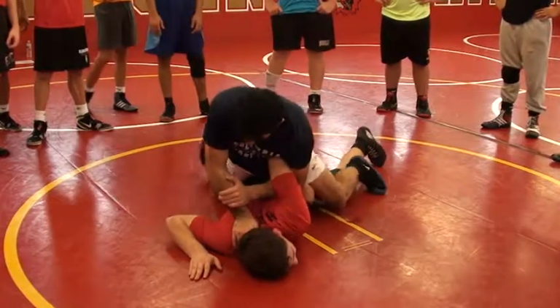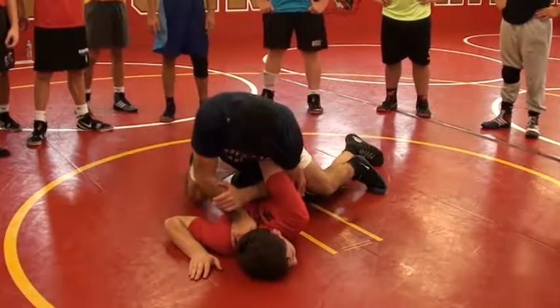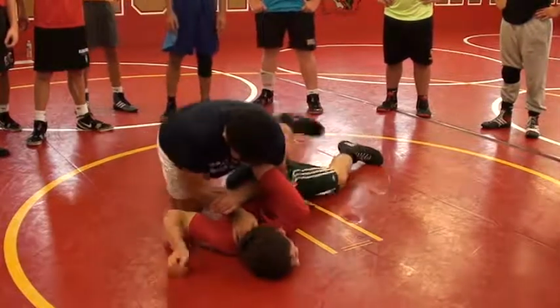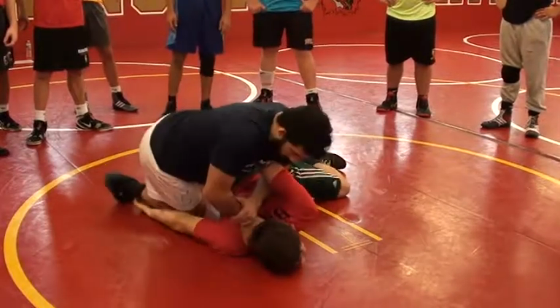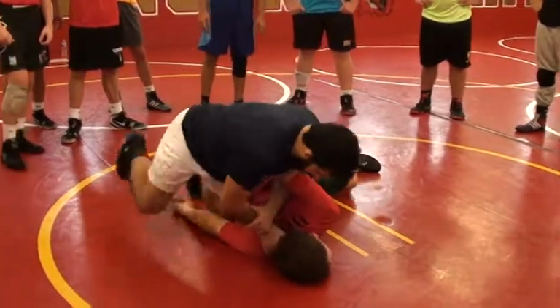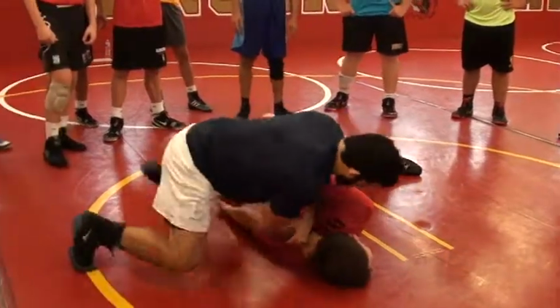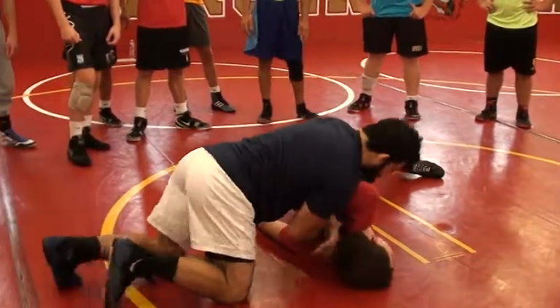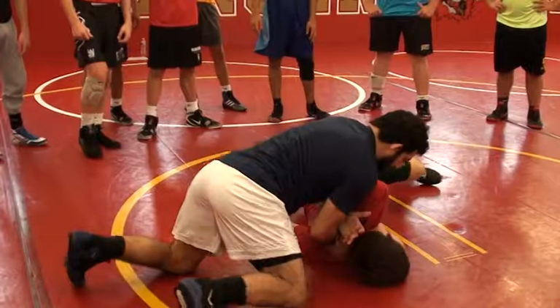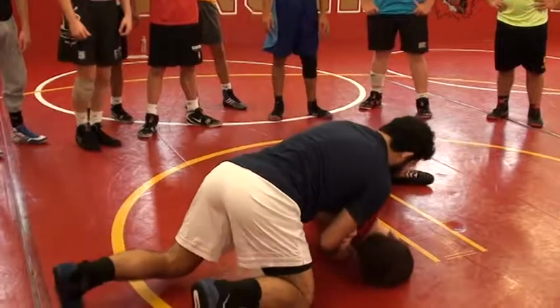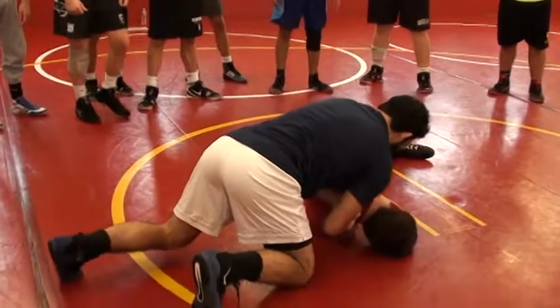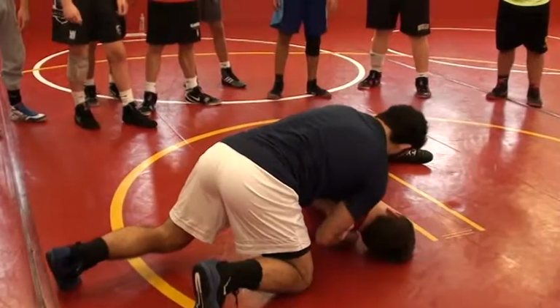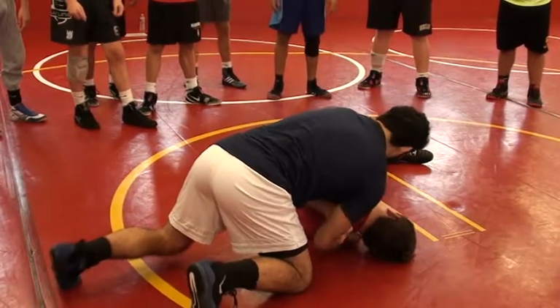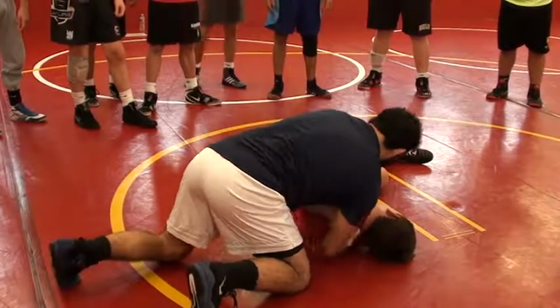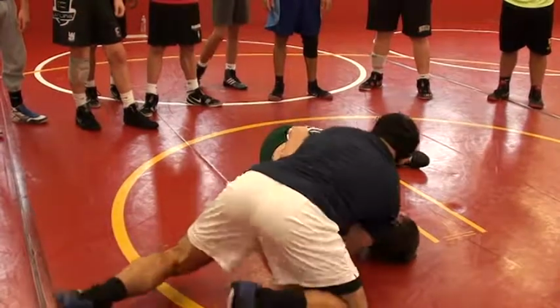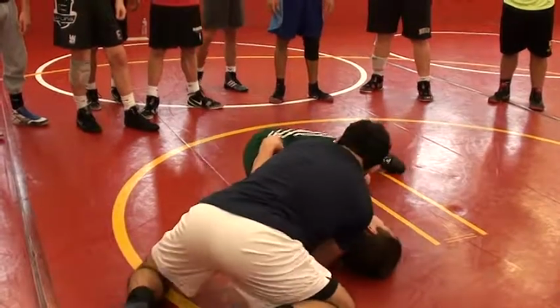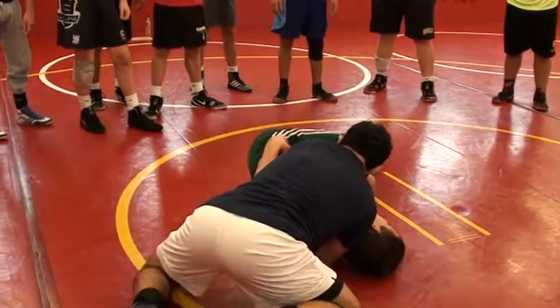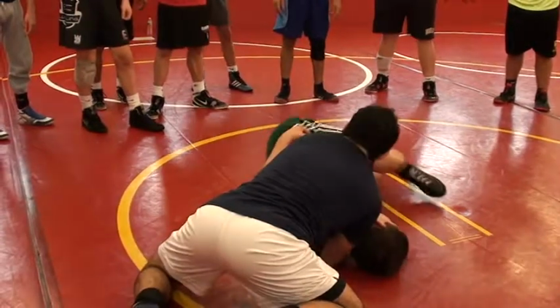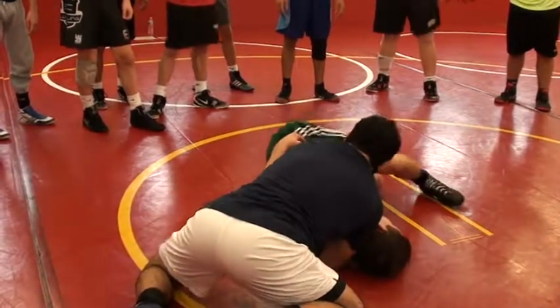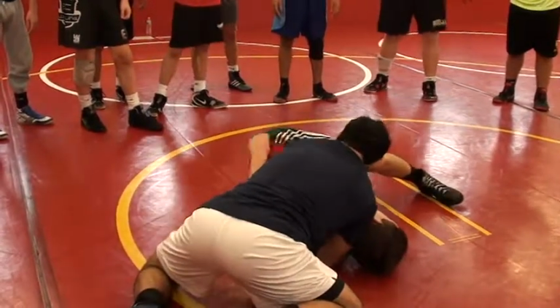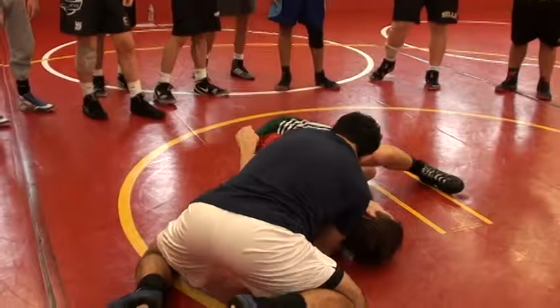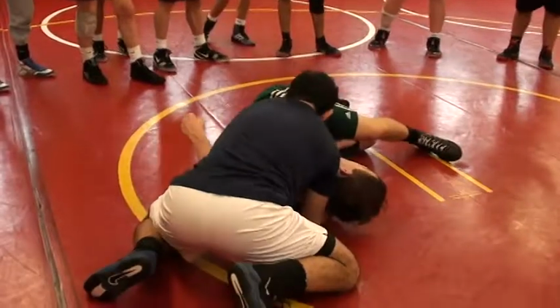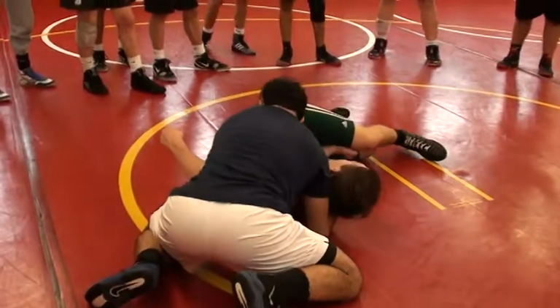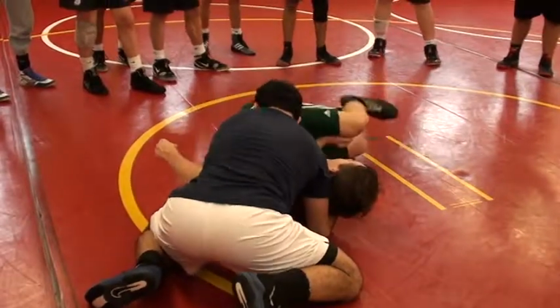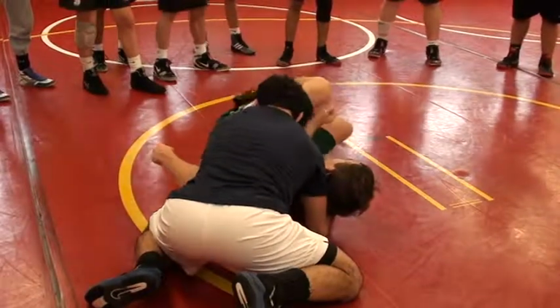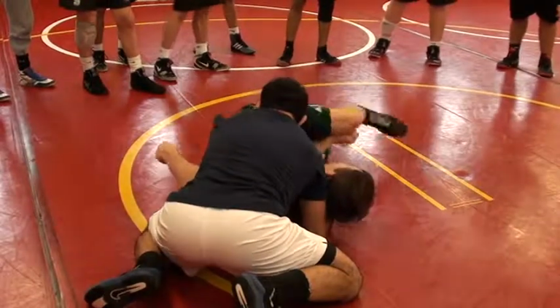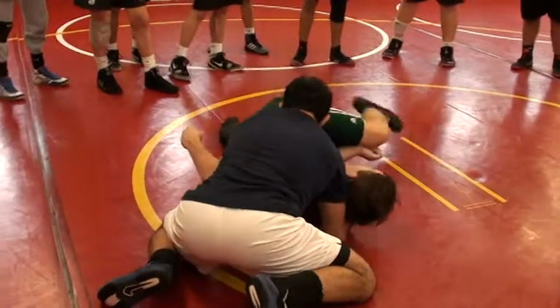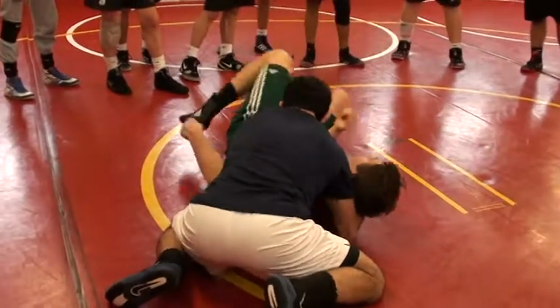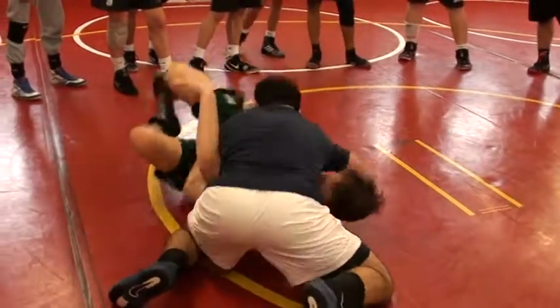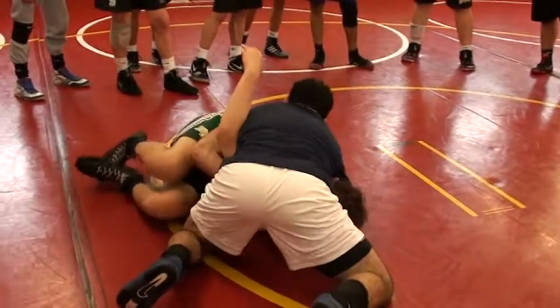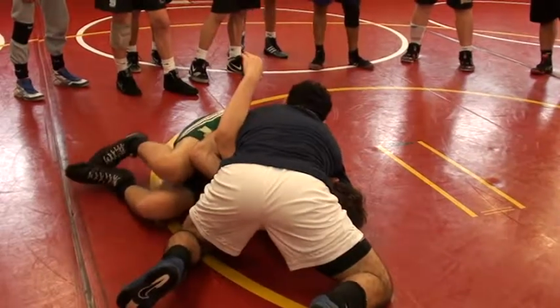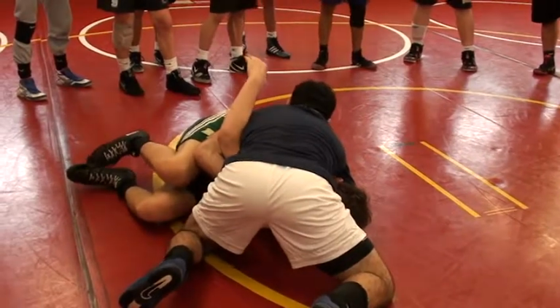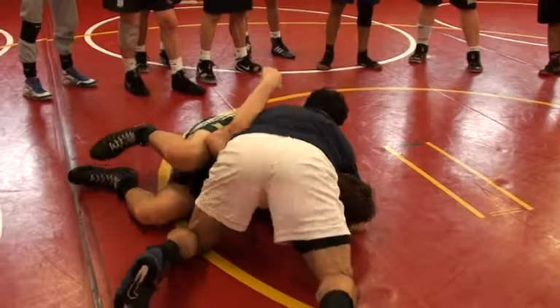From there I'm just going to walk my knees over, start slipping his hand, and sweep that. Now from here I'll use my chin and pull. If you turn this thing, I'll still go to the top.